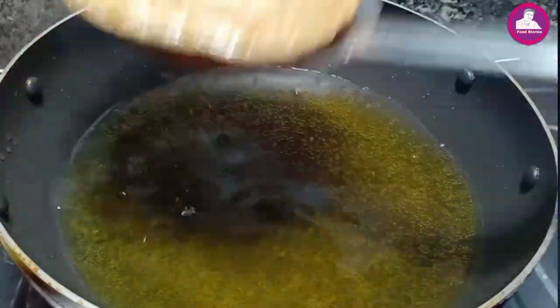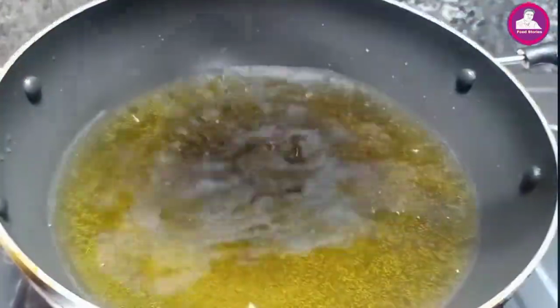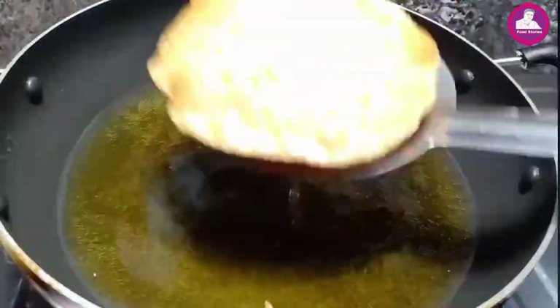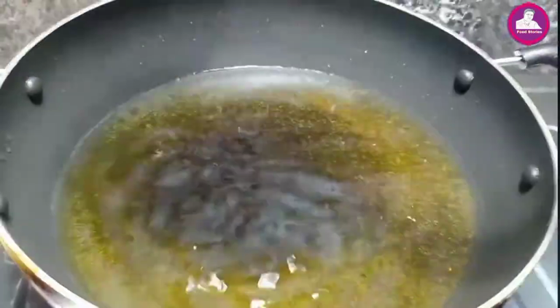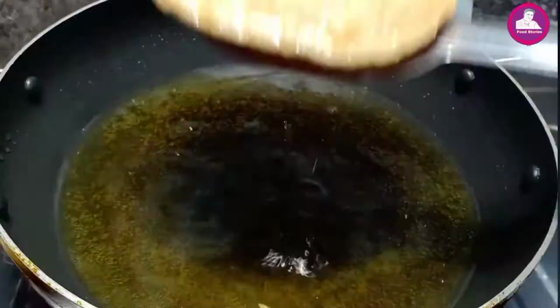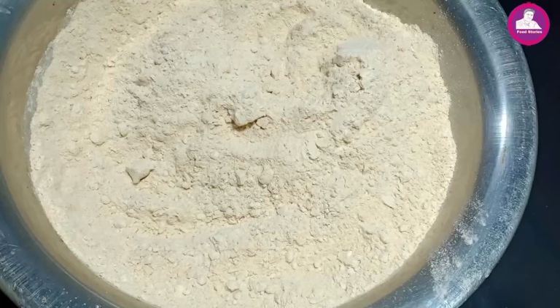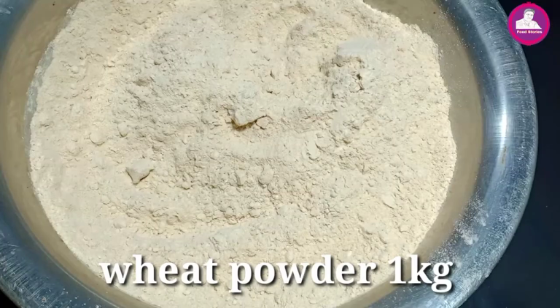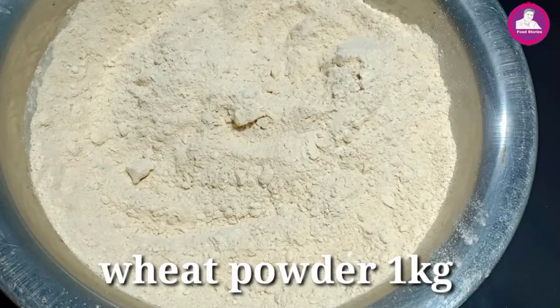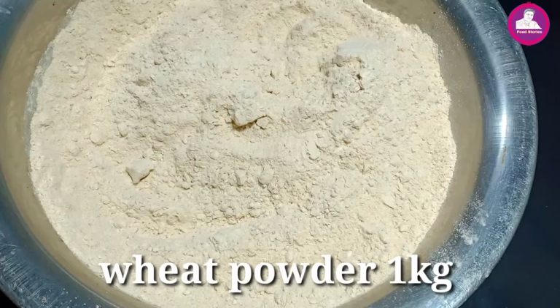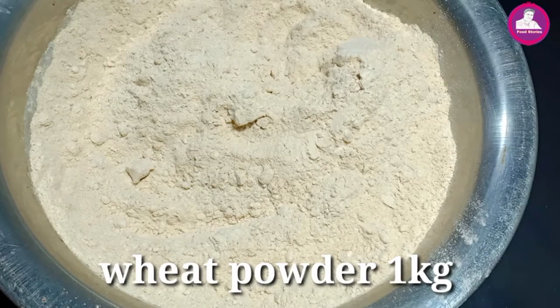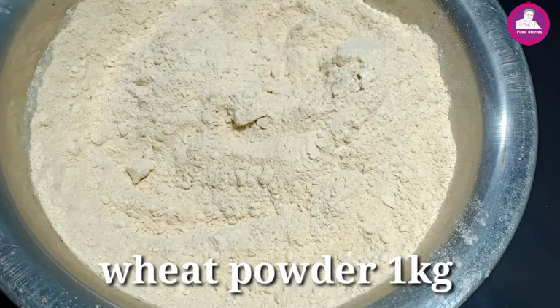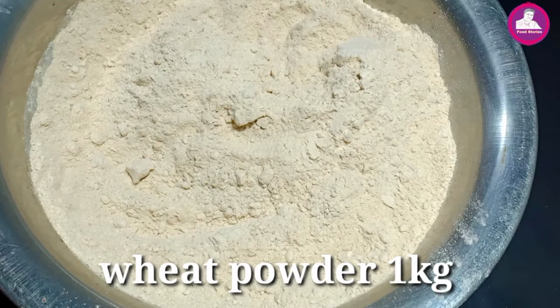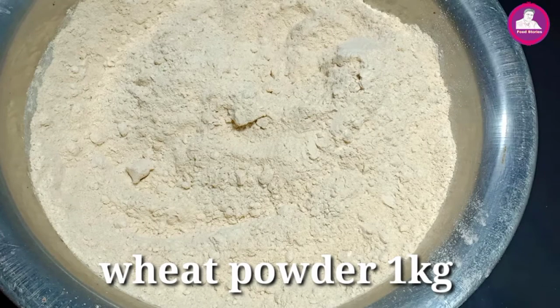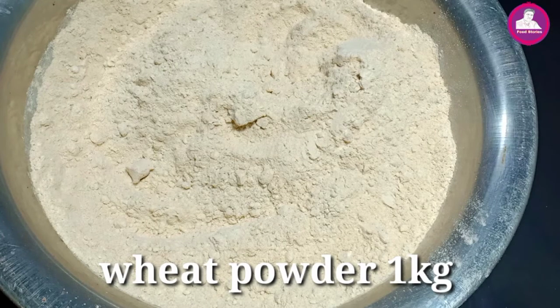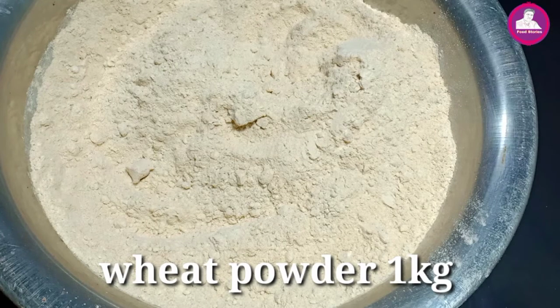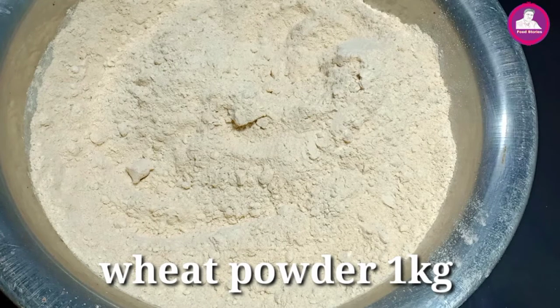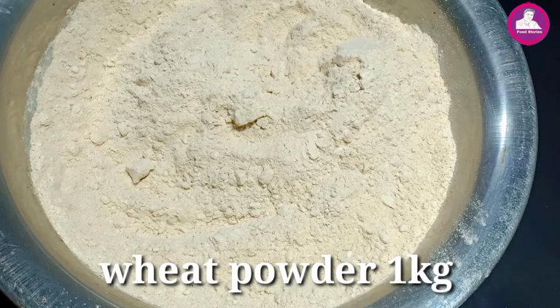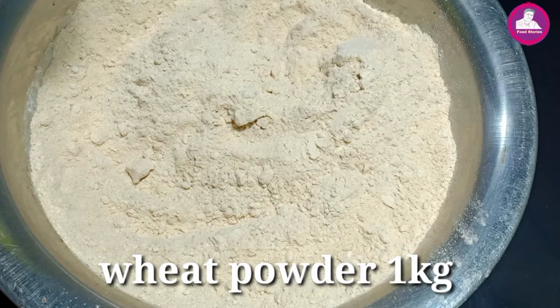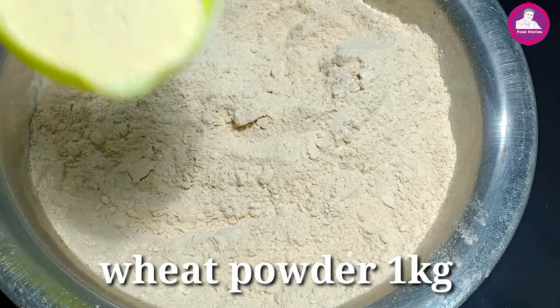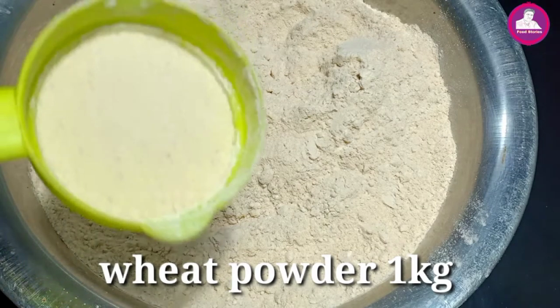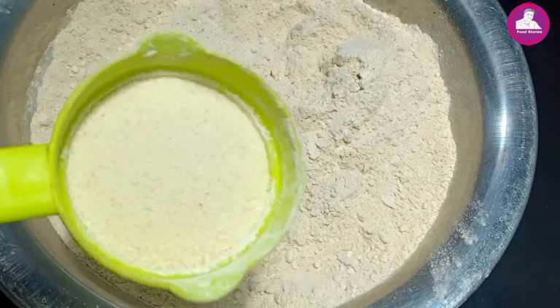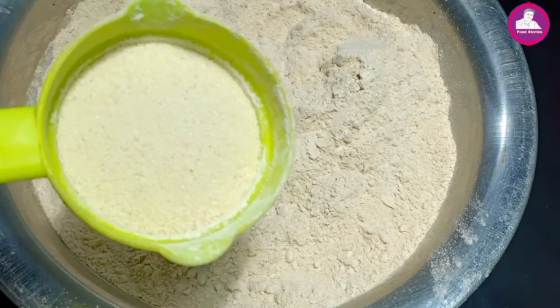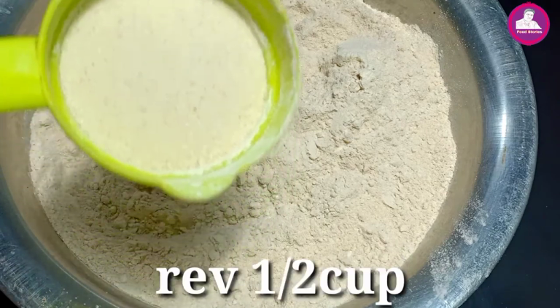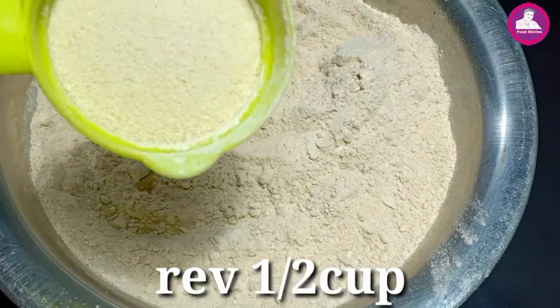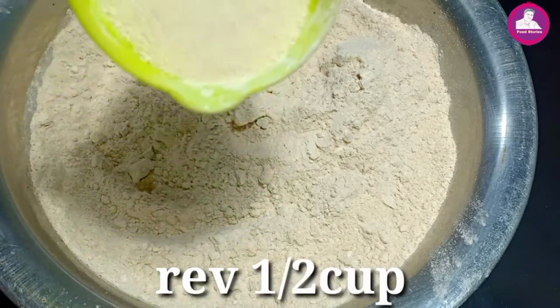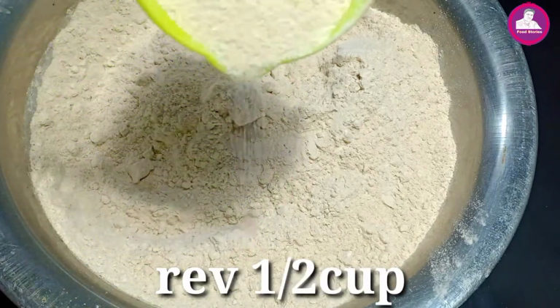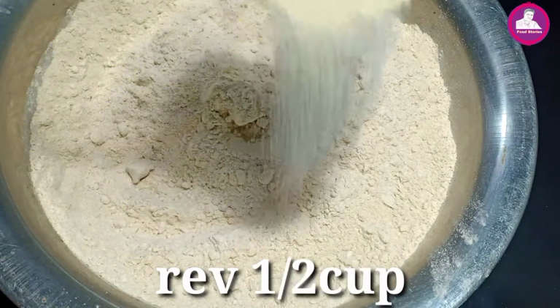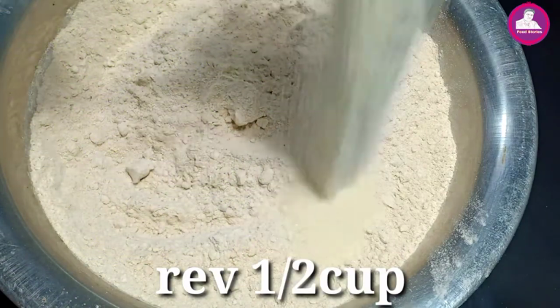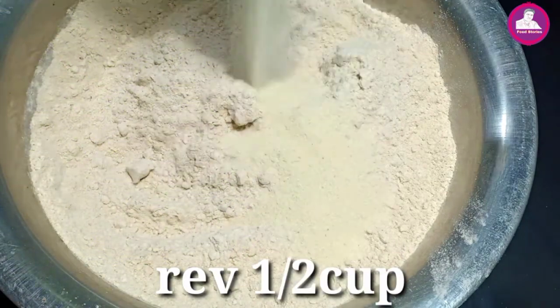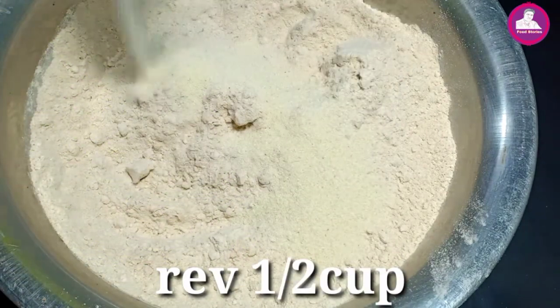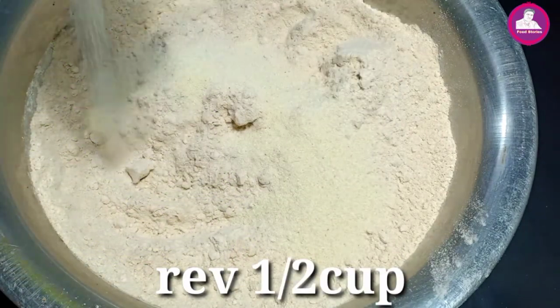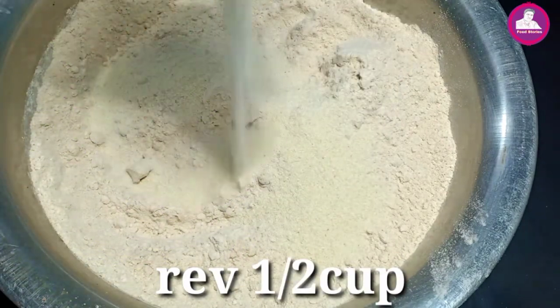Let's start the video. Now, I have to add one kilo, and we are going to add one kilo. We are going to add one kilo and two cups, and we are going to add another crispy recipe.